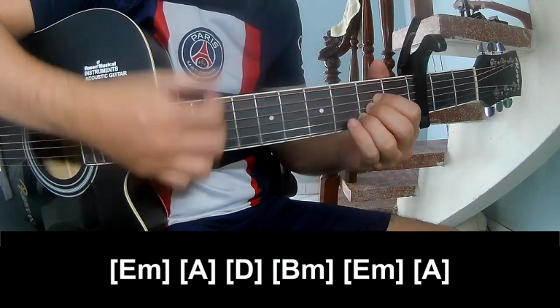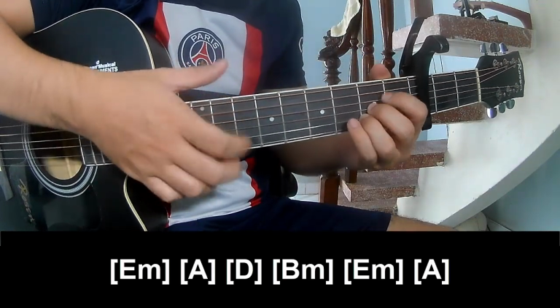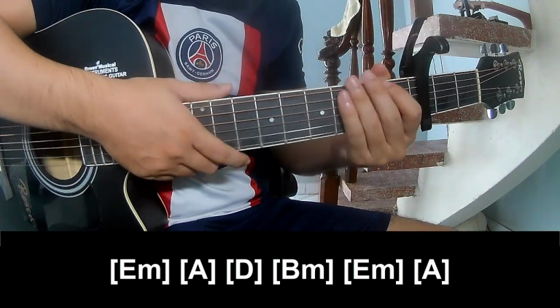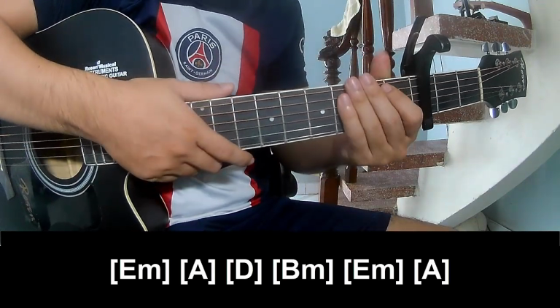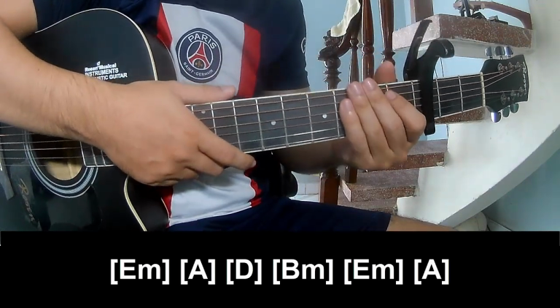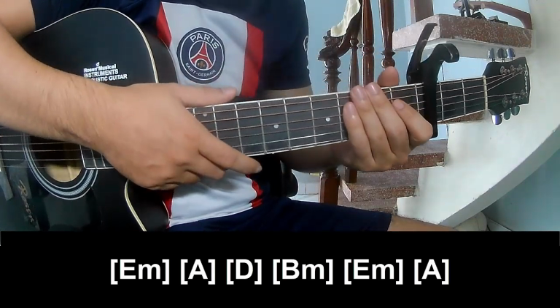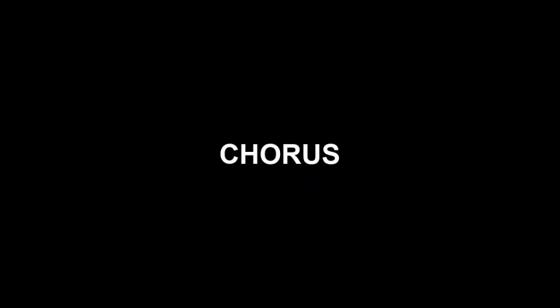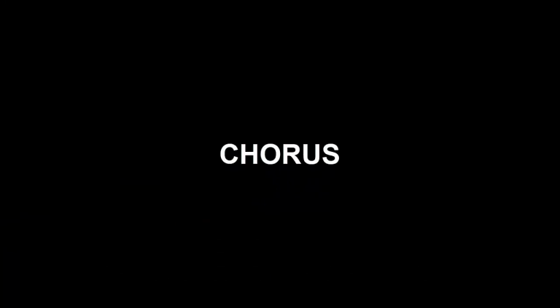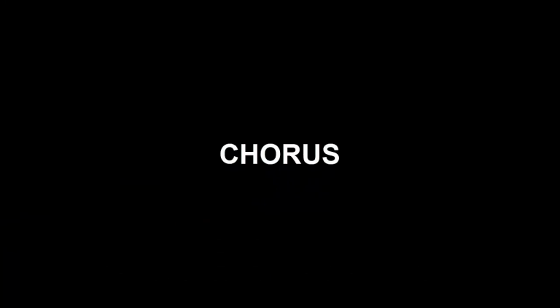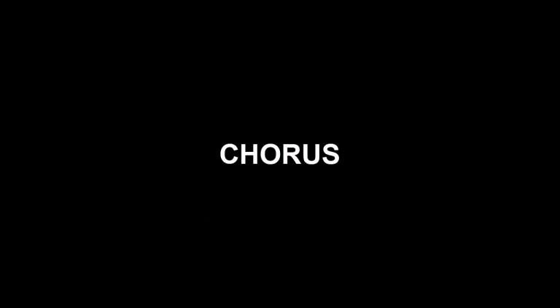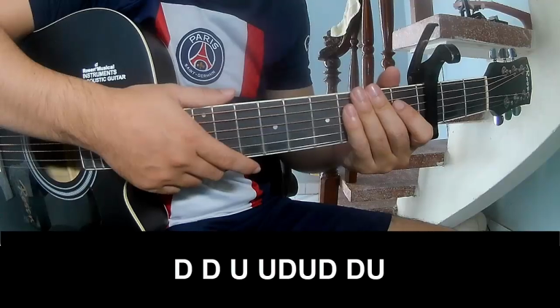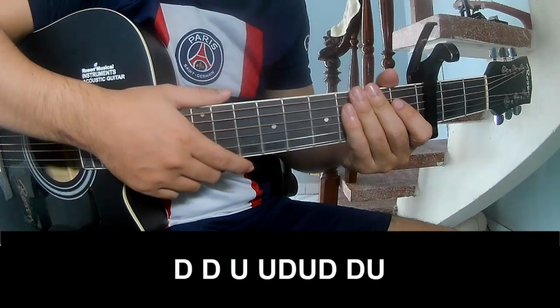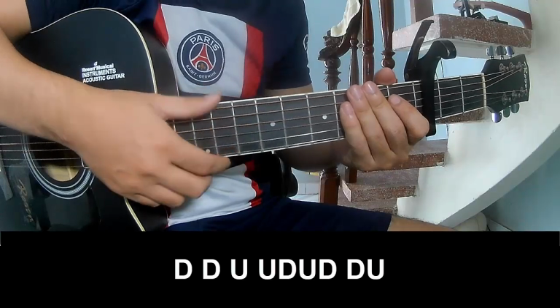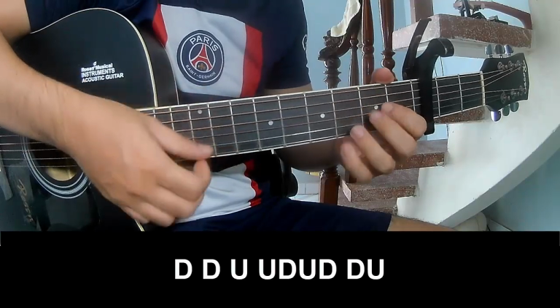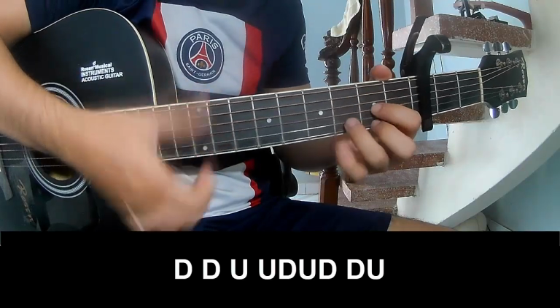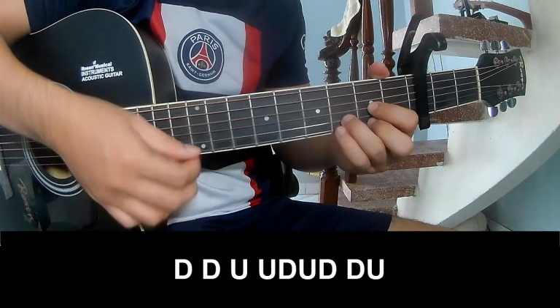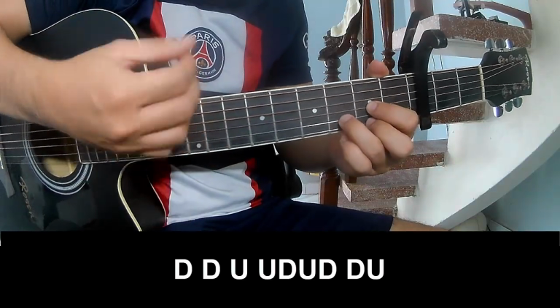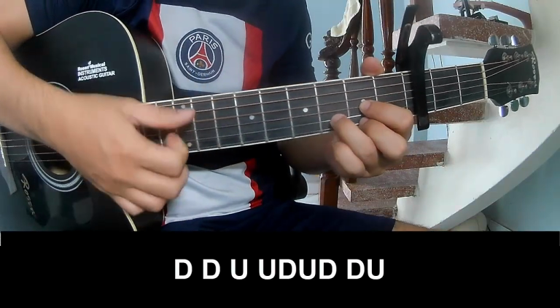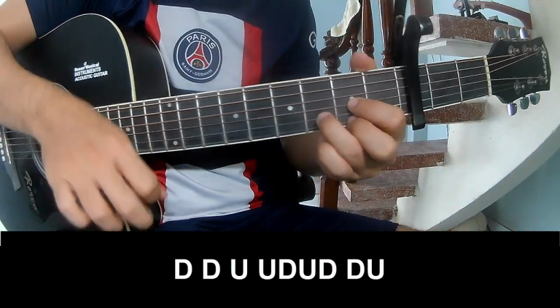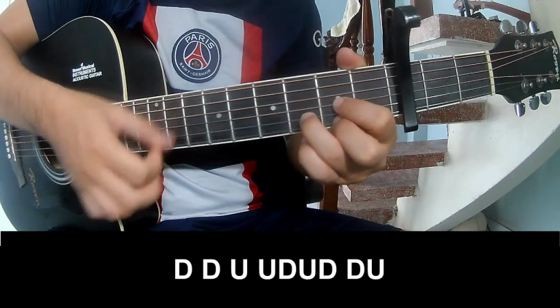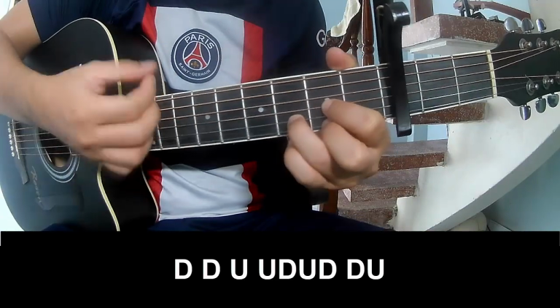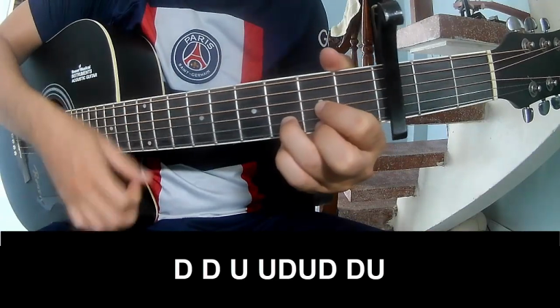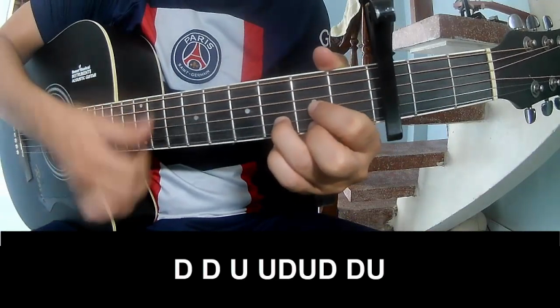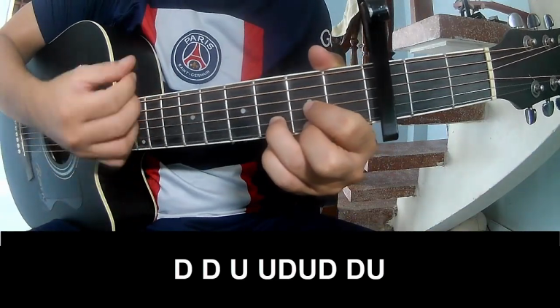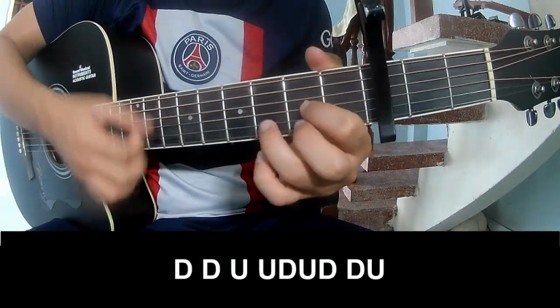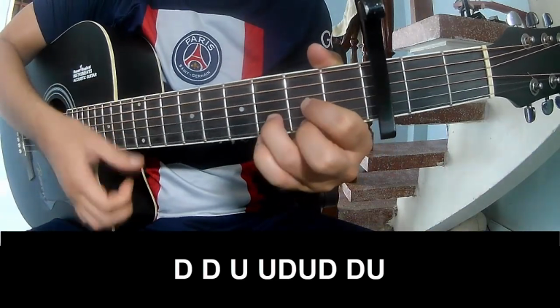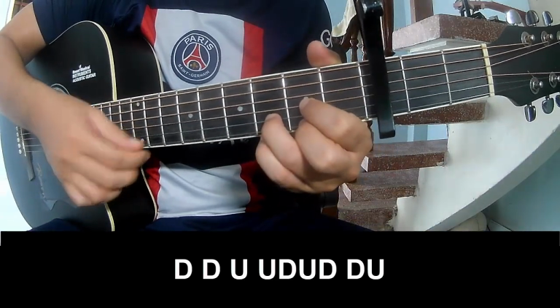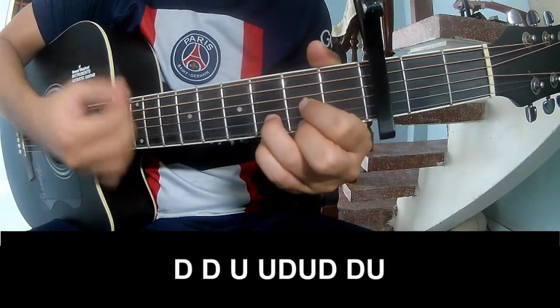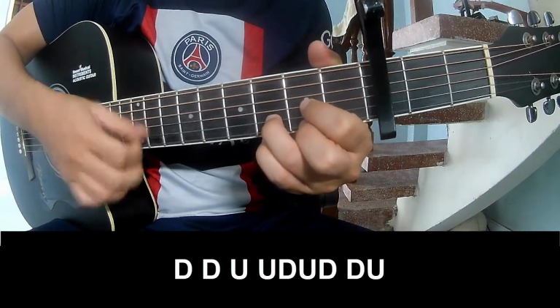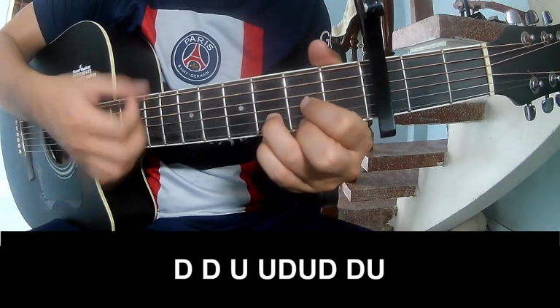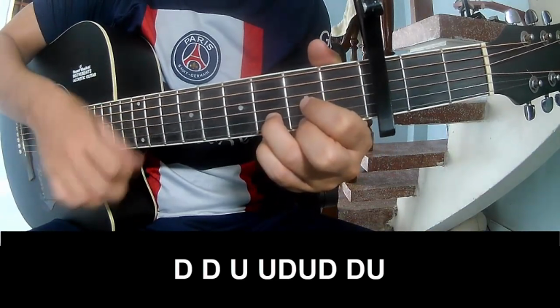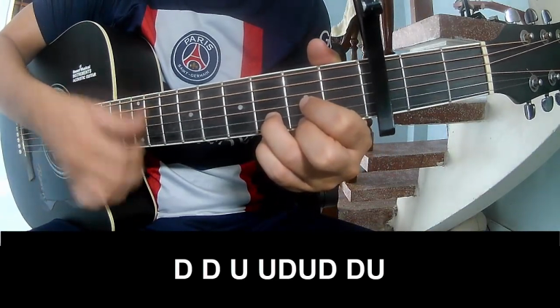This strum pattern is the same way for the verse track. For the chorus, play: down, down, up, up, down, up, down, down, down, down, down, up, up, down.